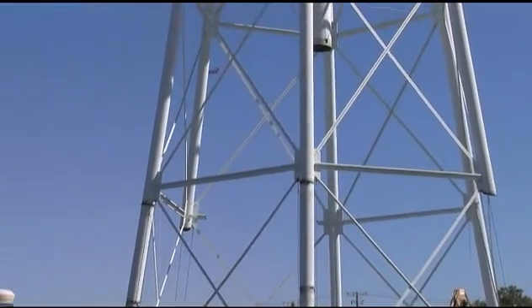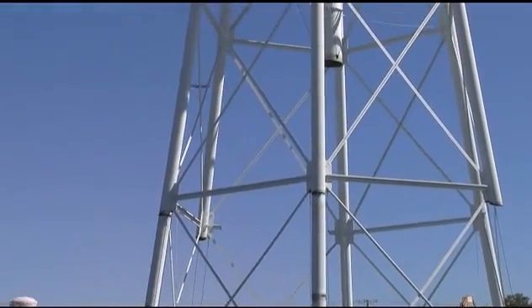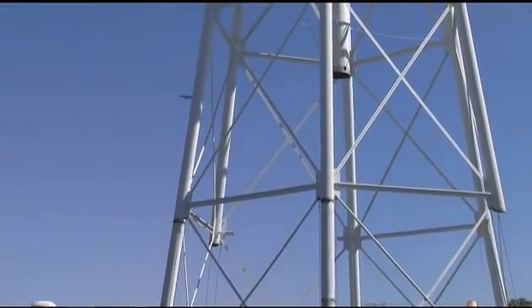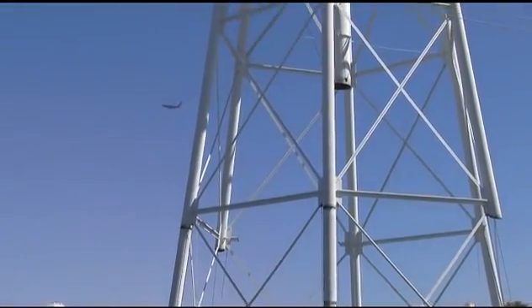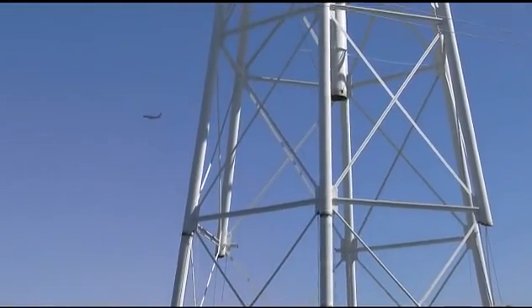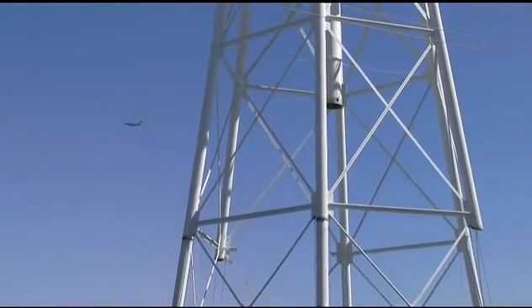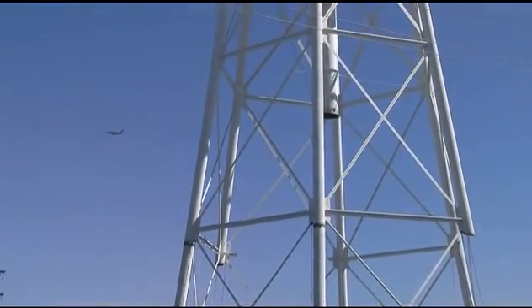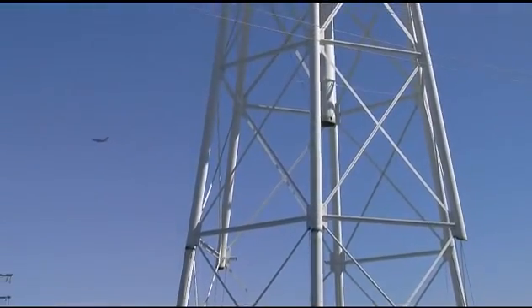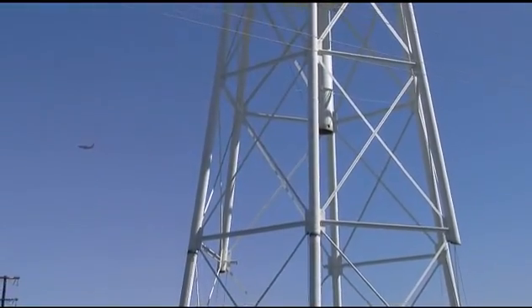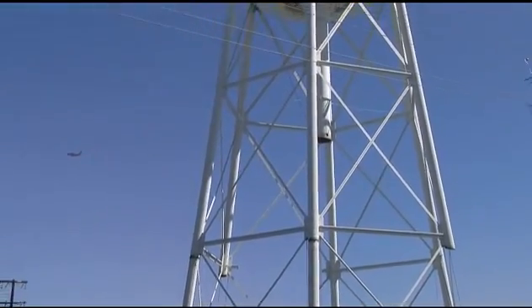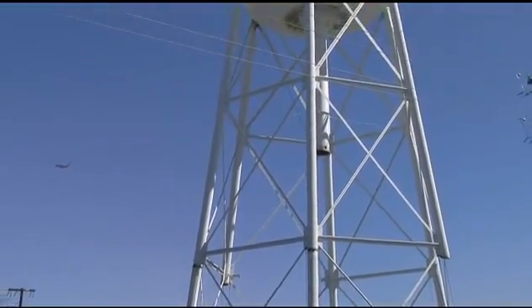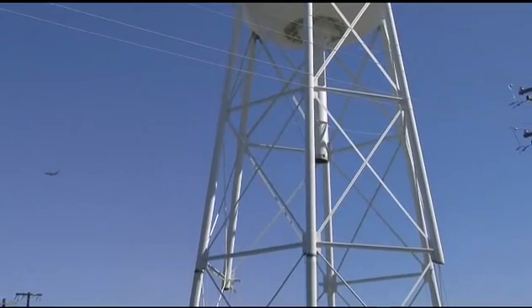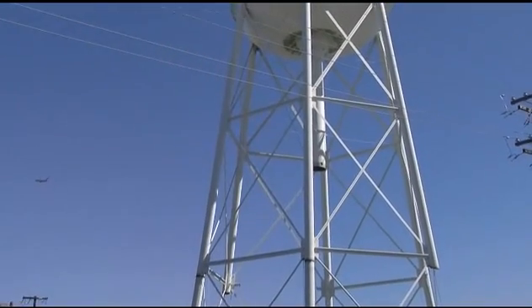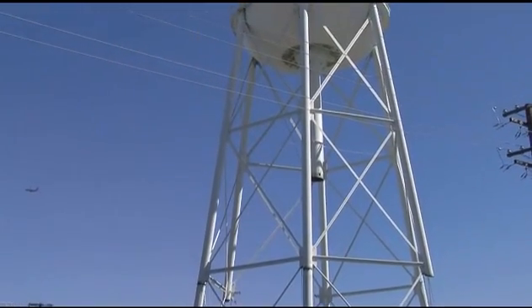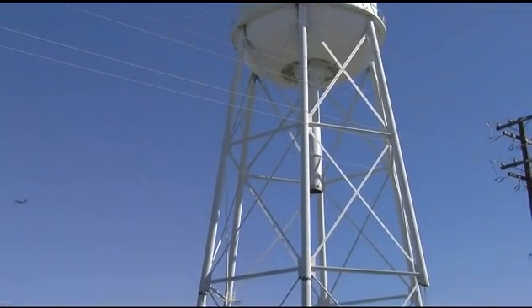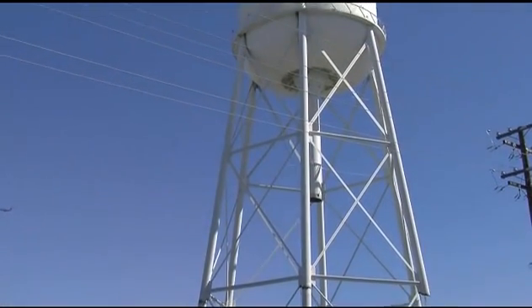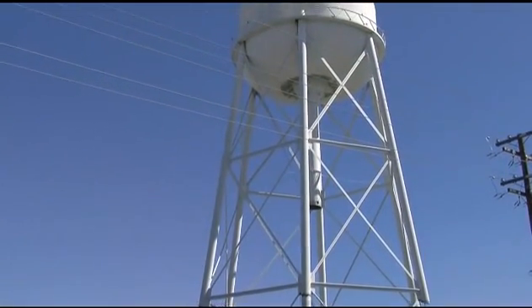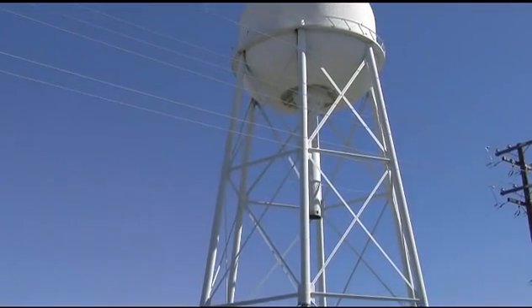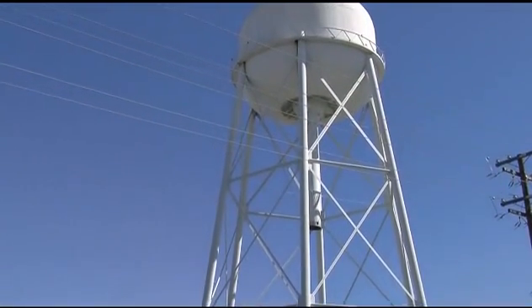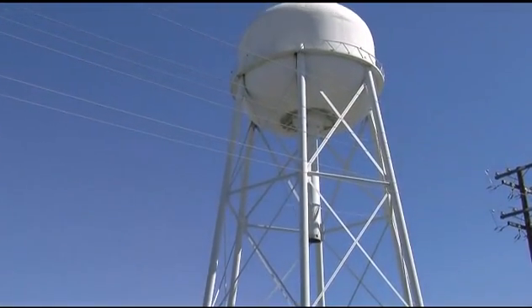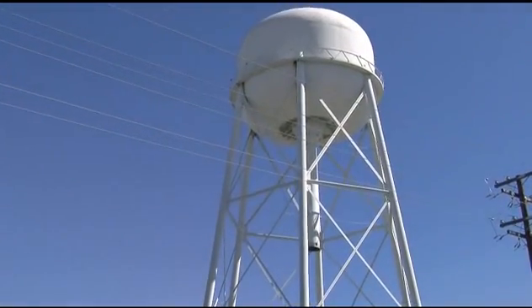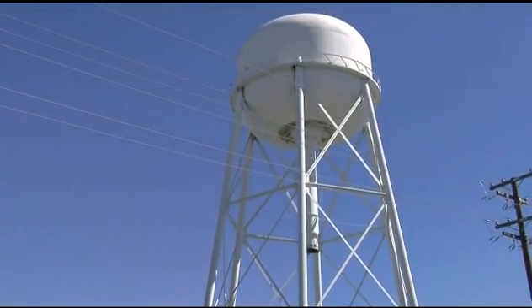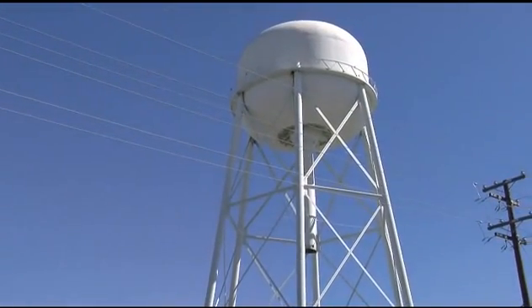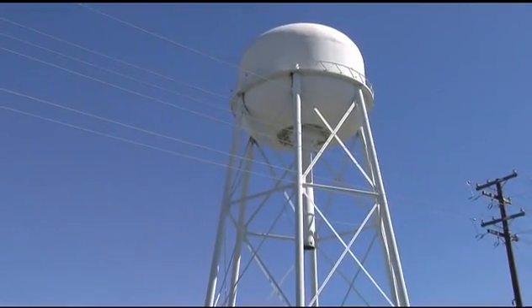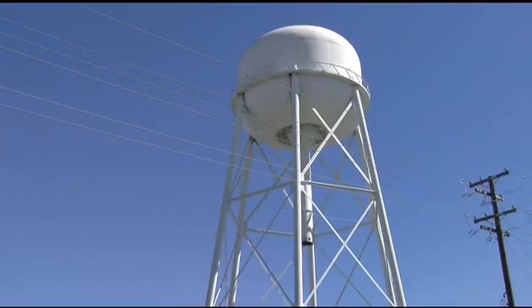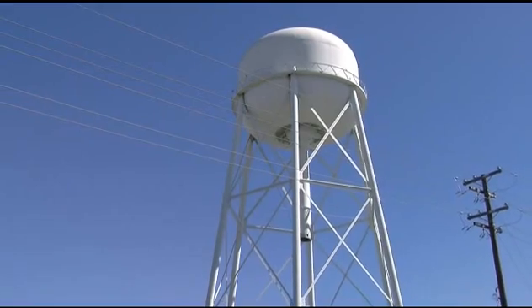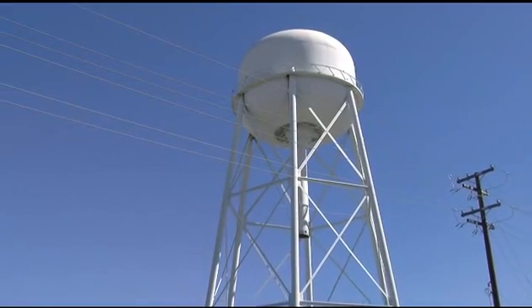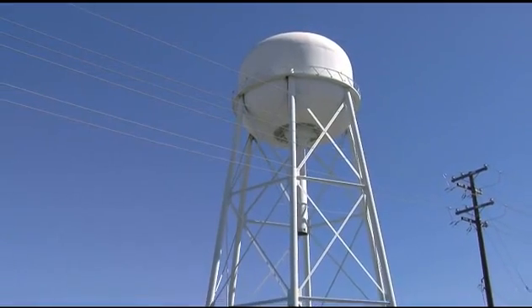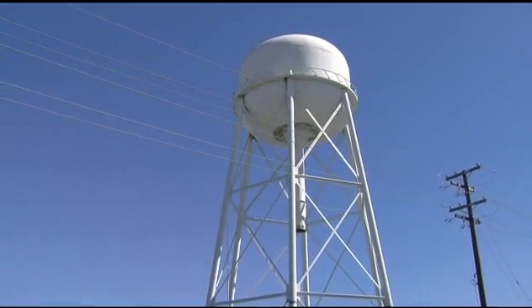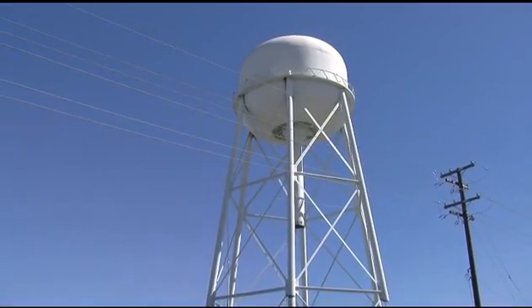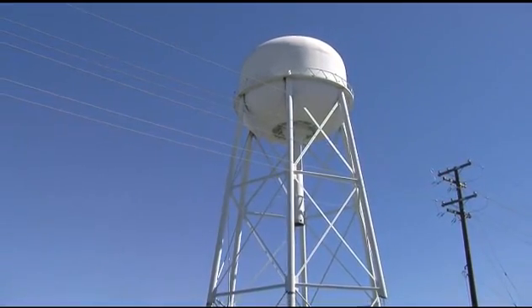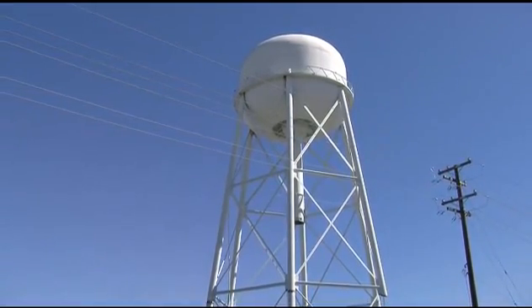It is a 500,000-gallon tank made of quarter-inch thick steel, and it's right now structurally unsafe, which is why we have to take it down in a controlled fashion. Some information on the tank: it is about 90 tons and about 170 feet tall.